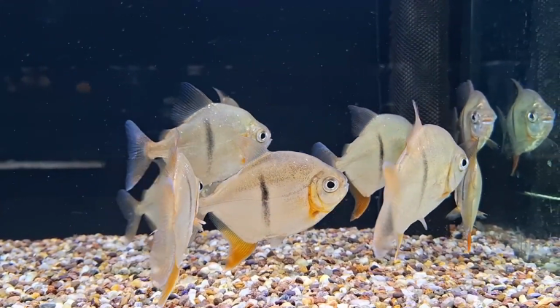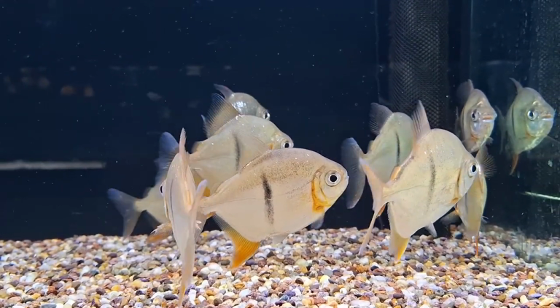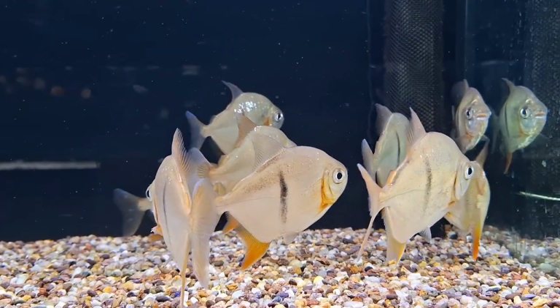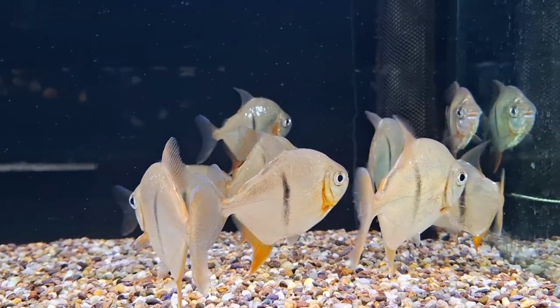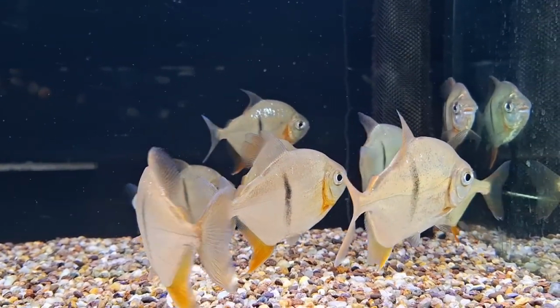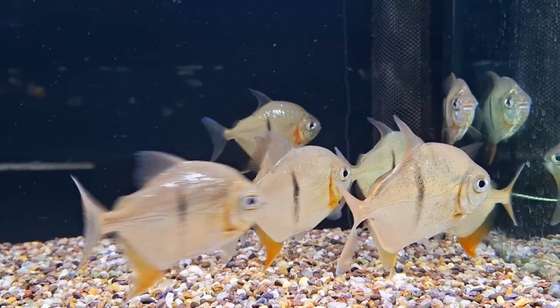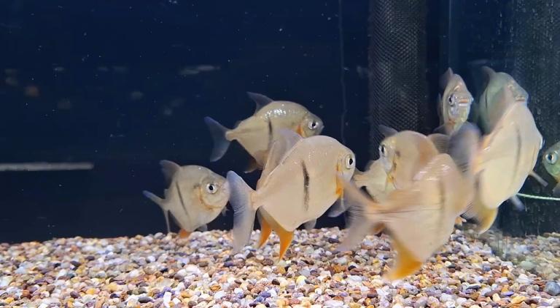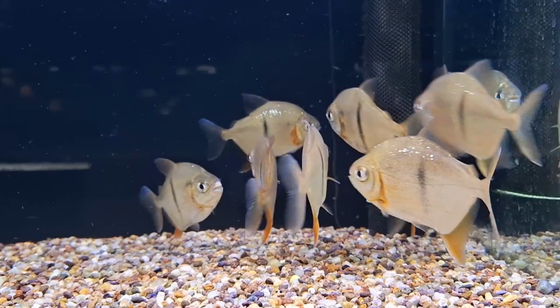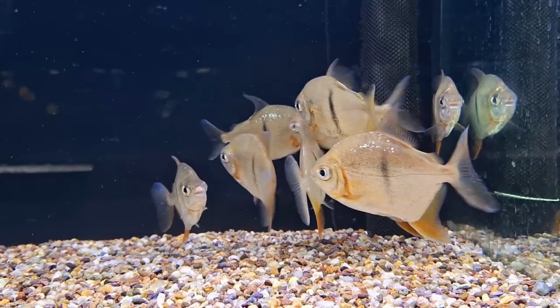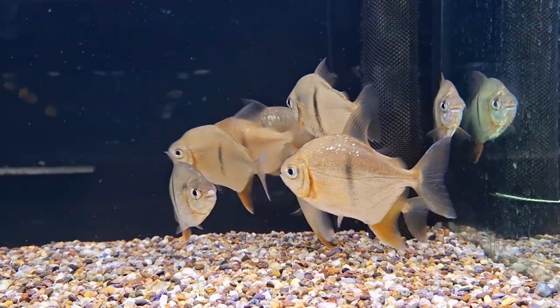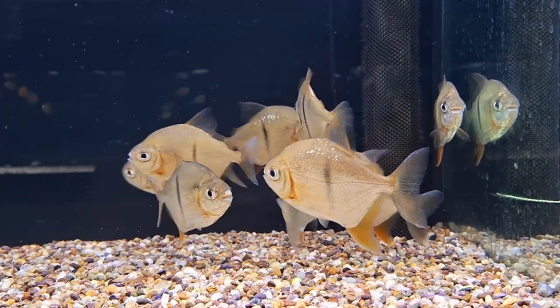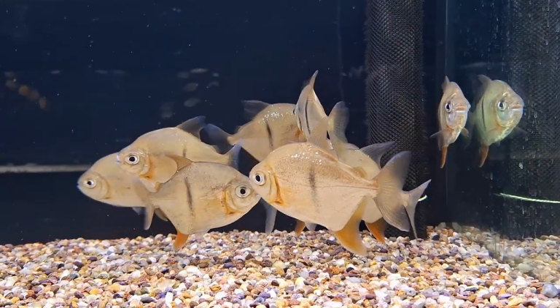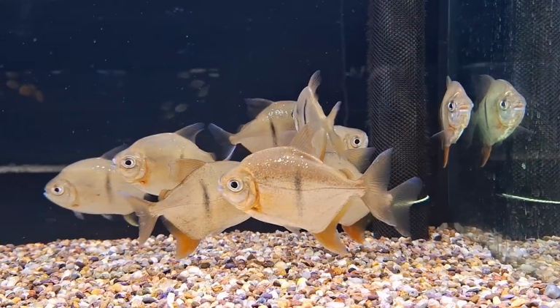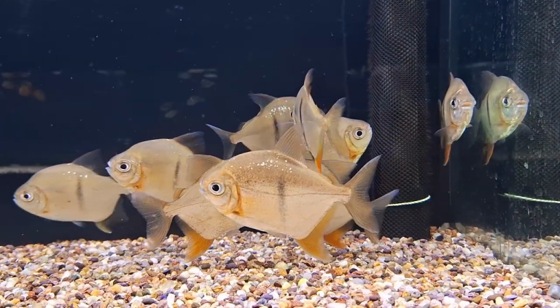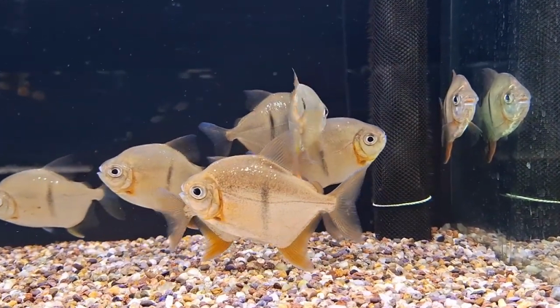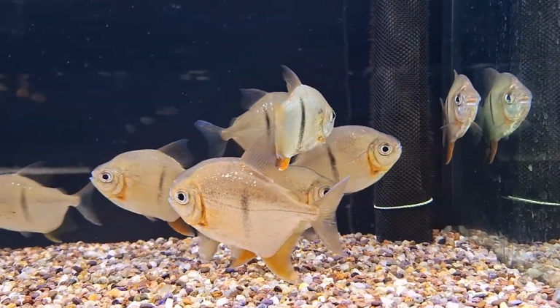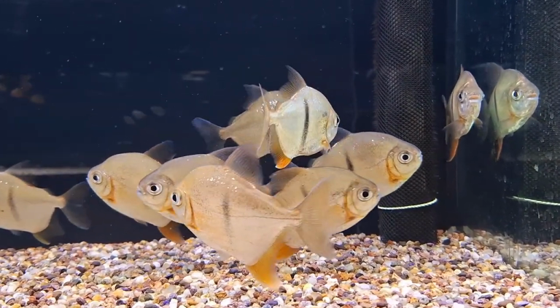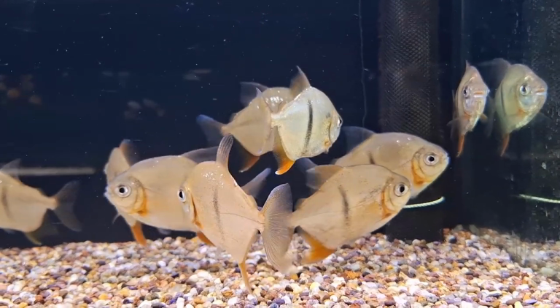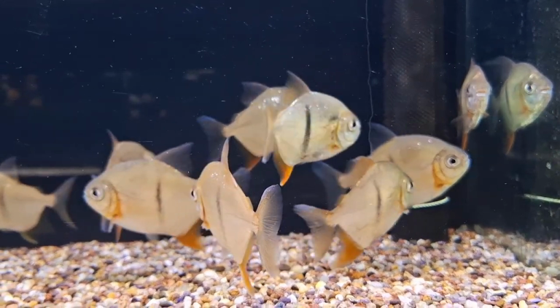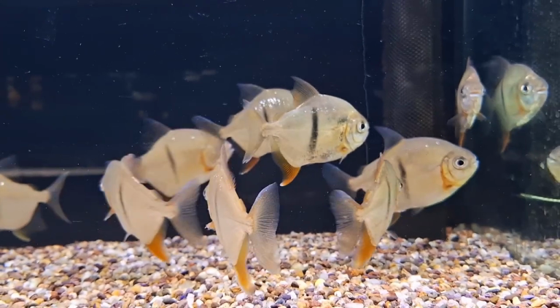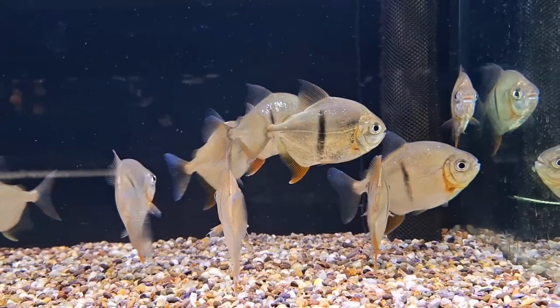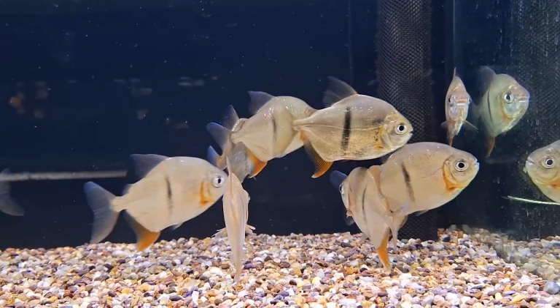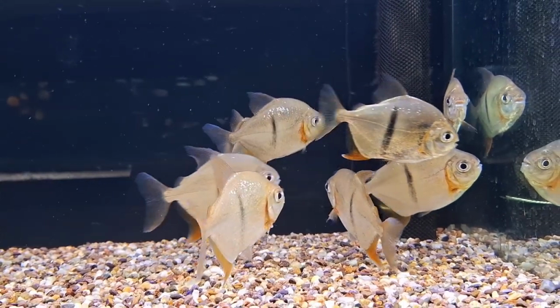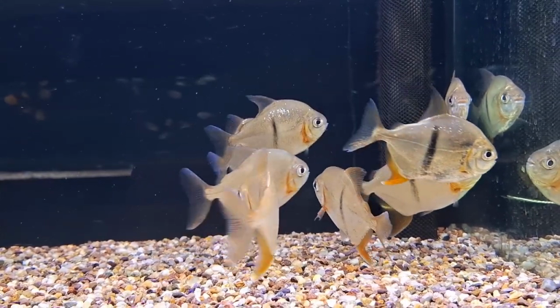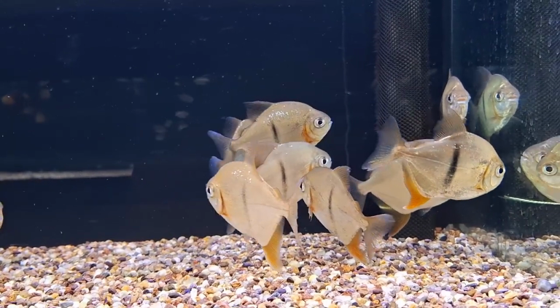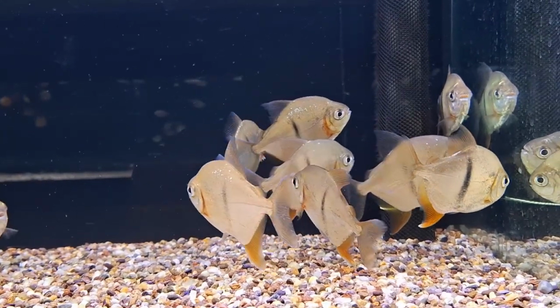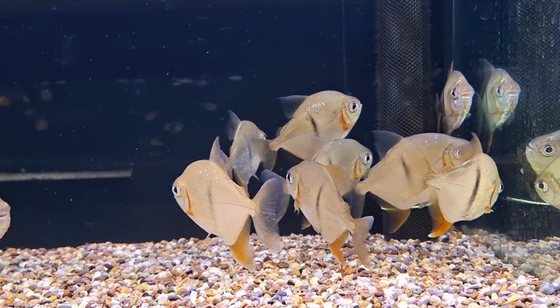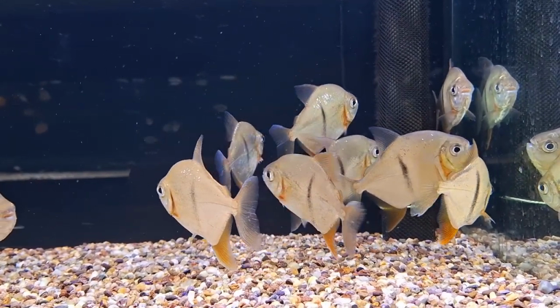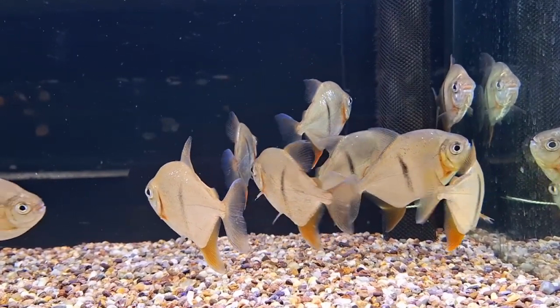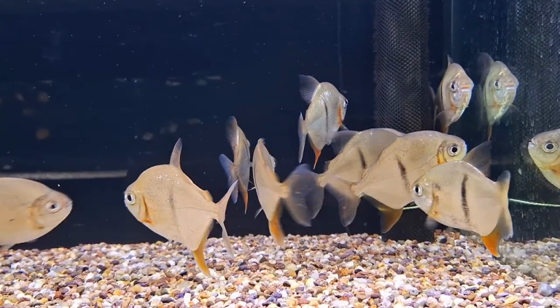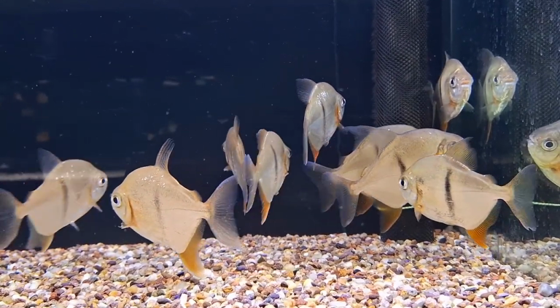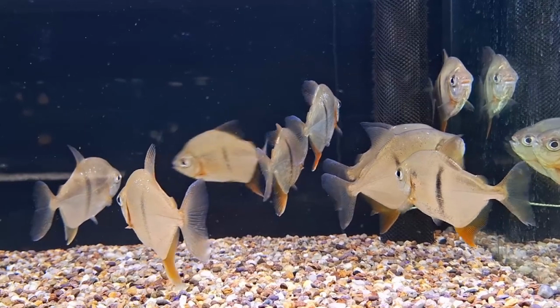Dim lighting and areas of refuge help boost their confidence. Water parameters: temperature 75–82°F (24–28°C), pH 6.0–7.0, hardness up to 10 dGH.